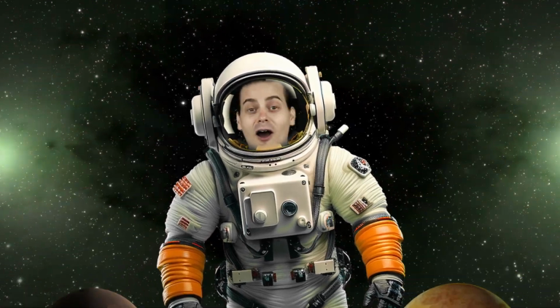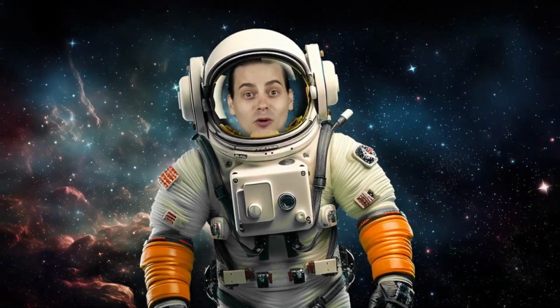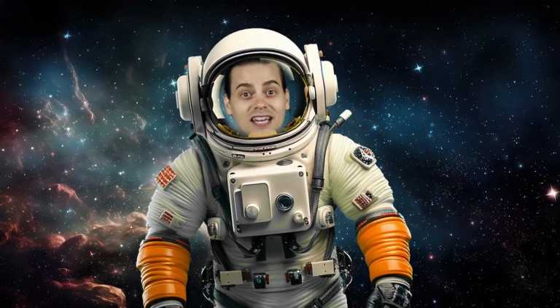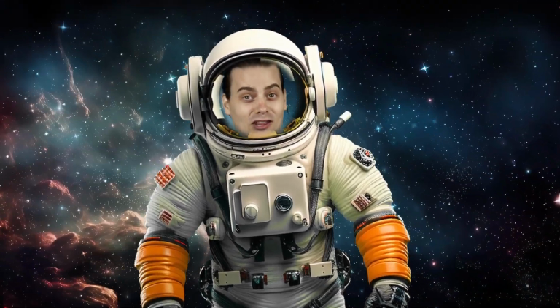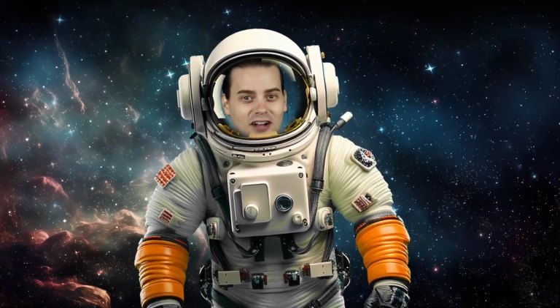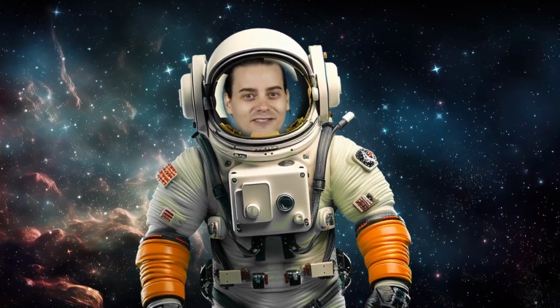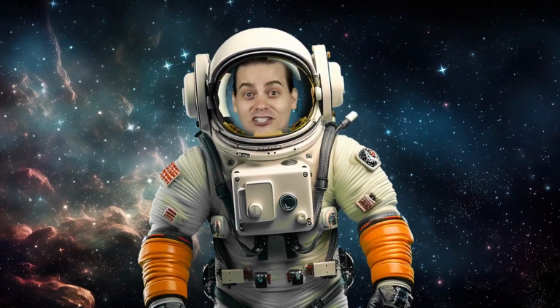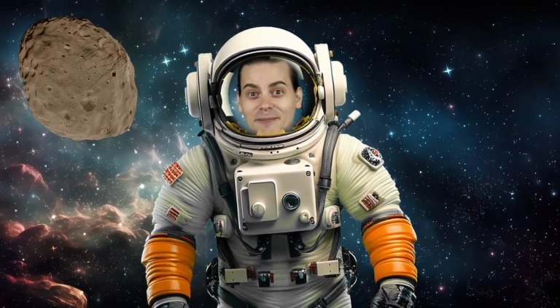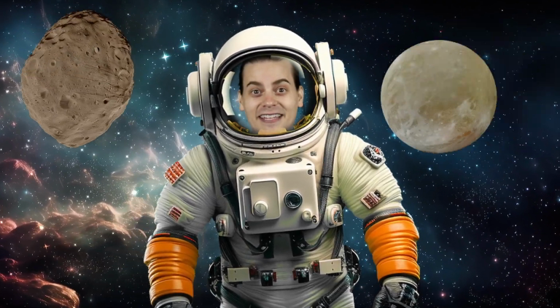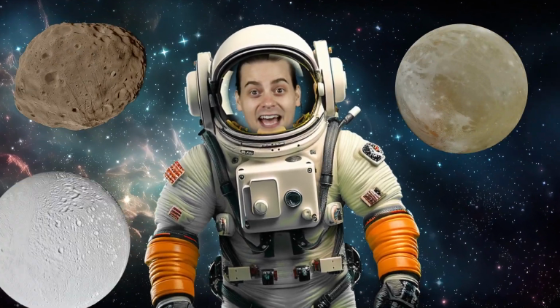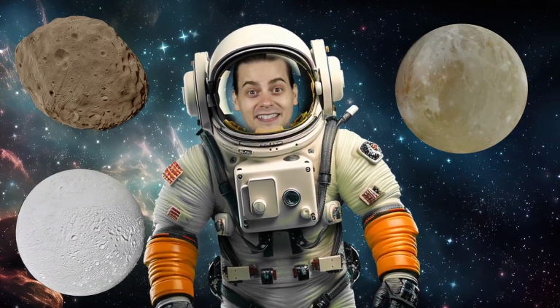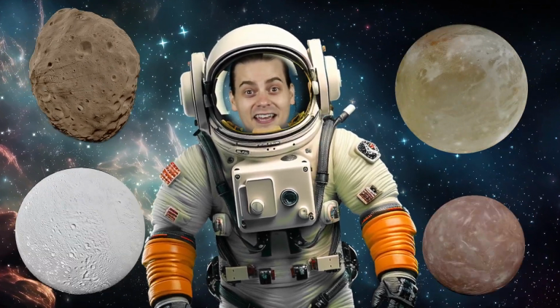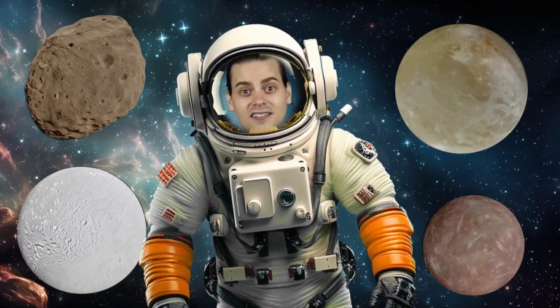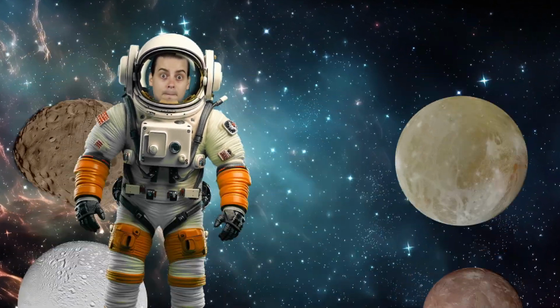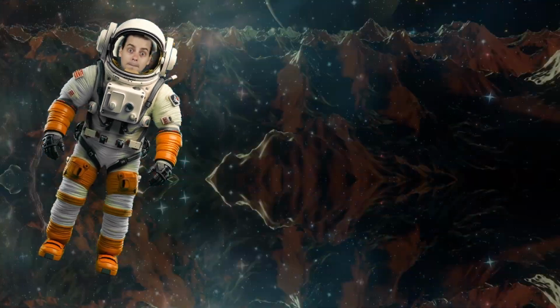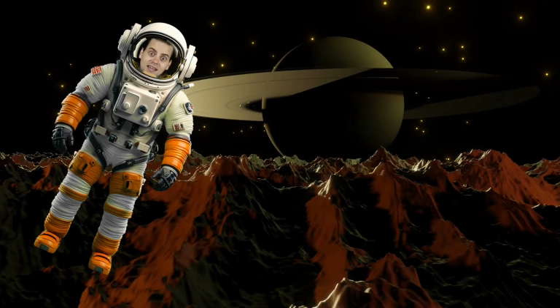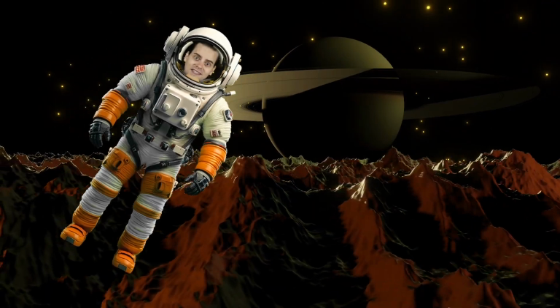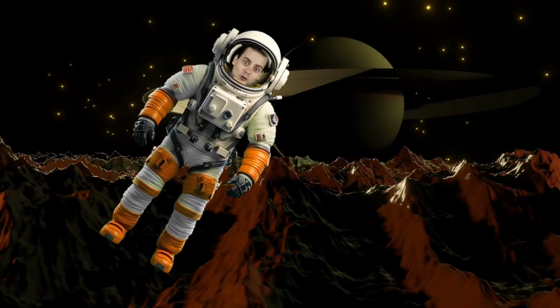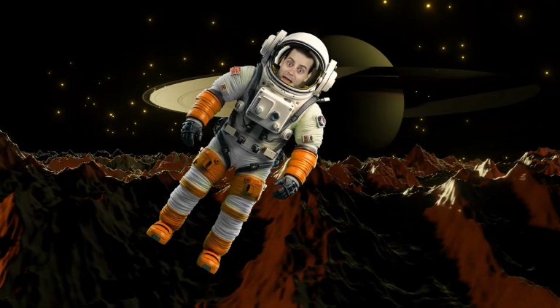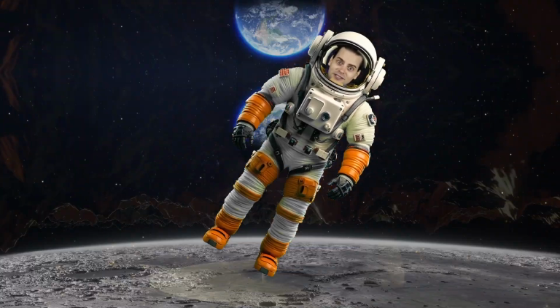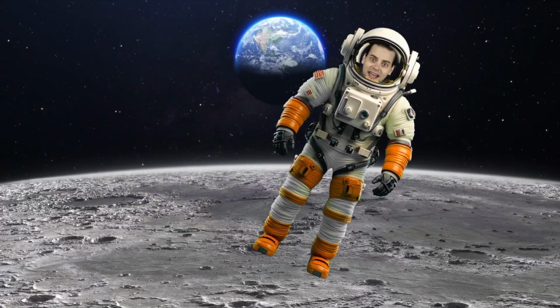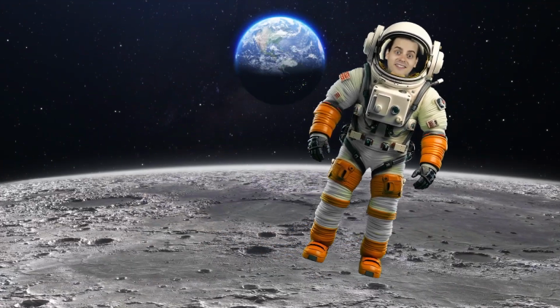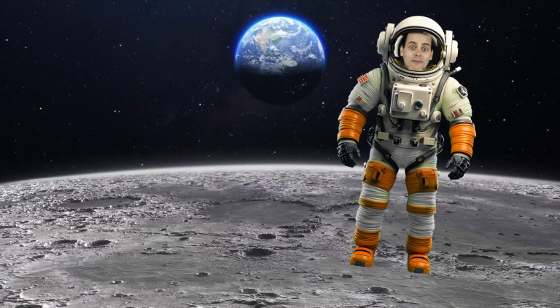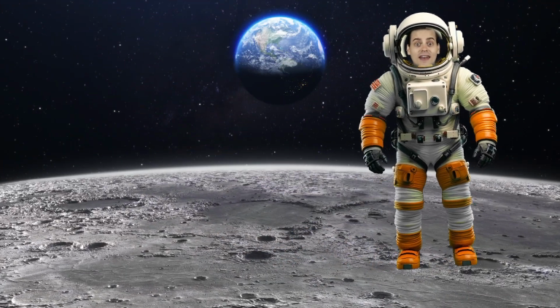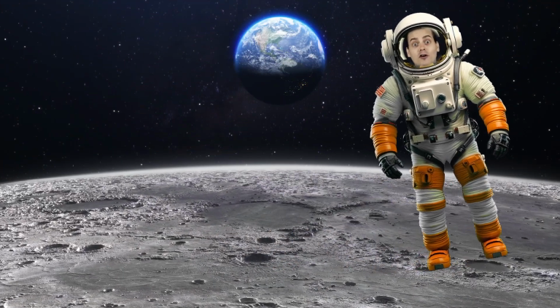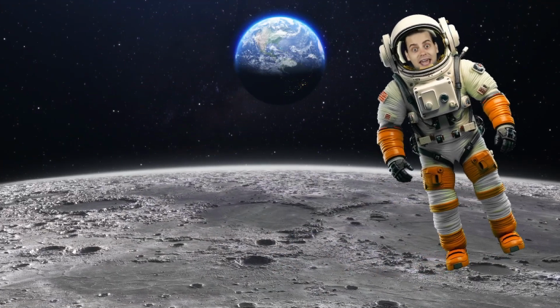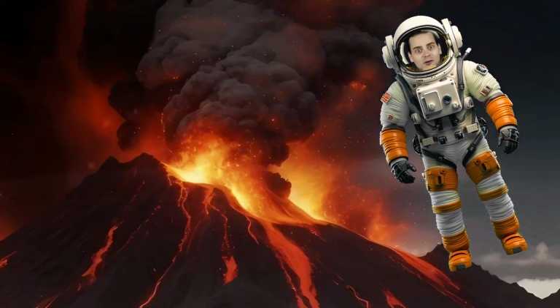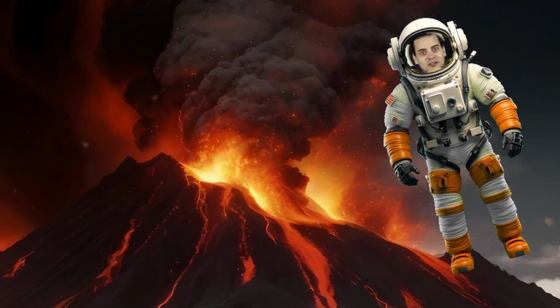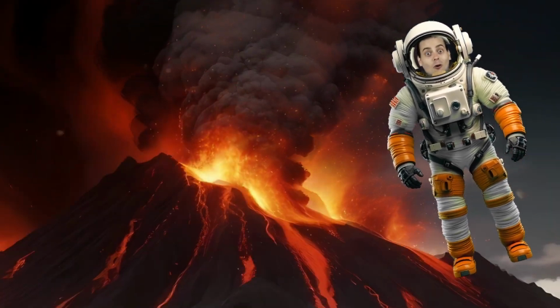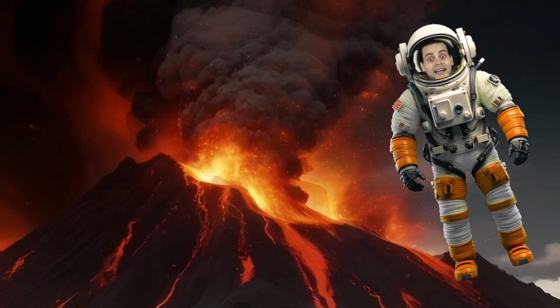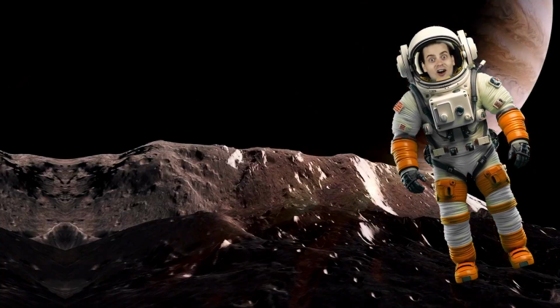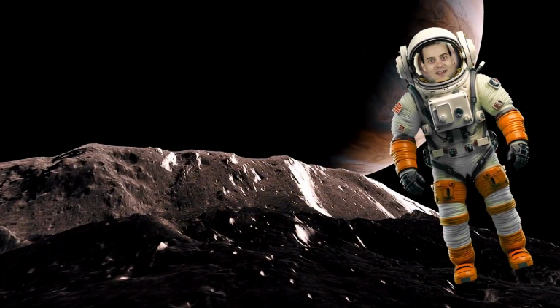Moons come in lots of different shapes and sizes. Some are bumpy, some are round, and some even have volcanoes or ice on them.